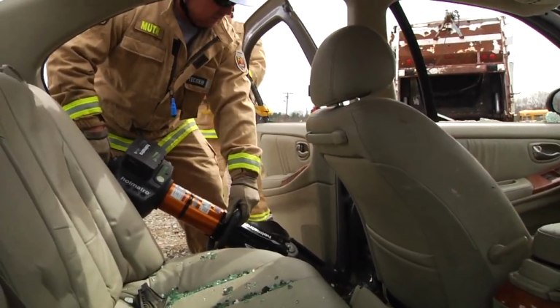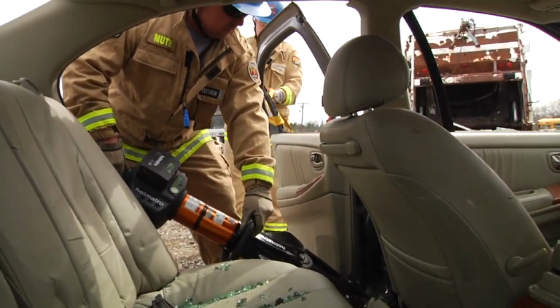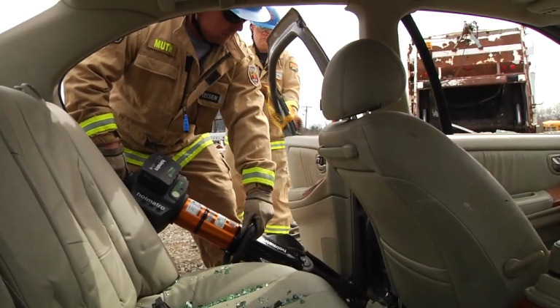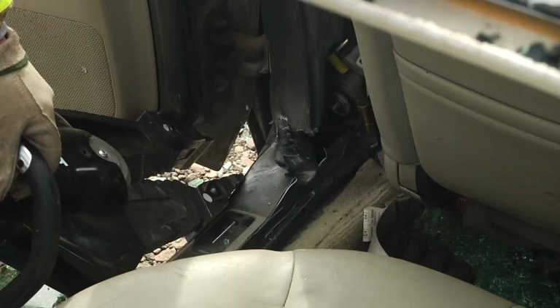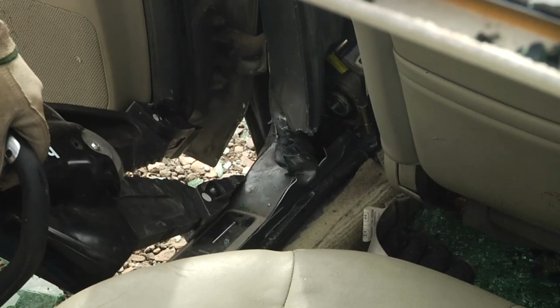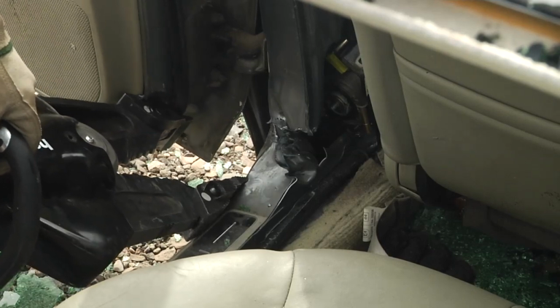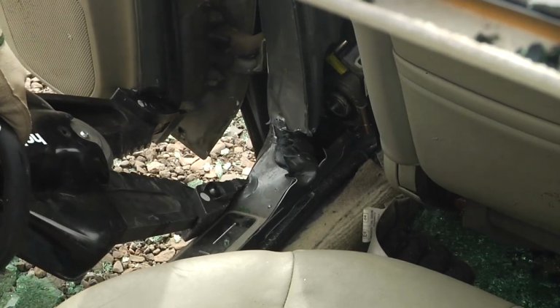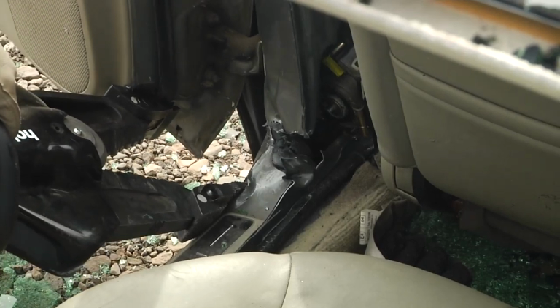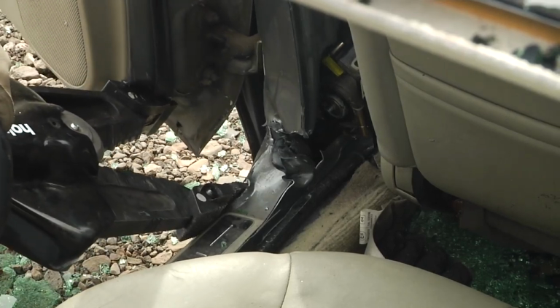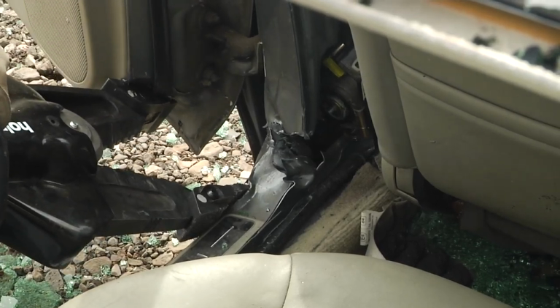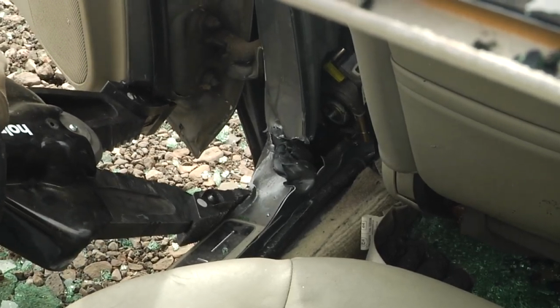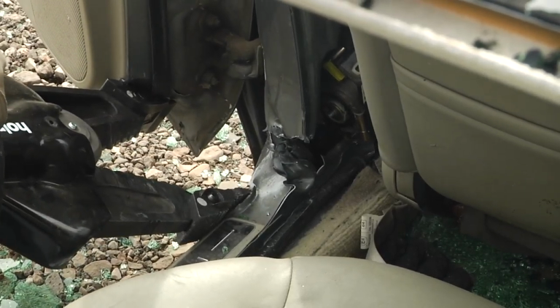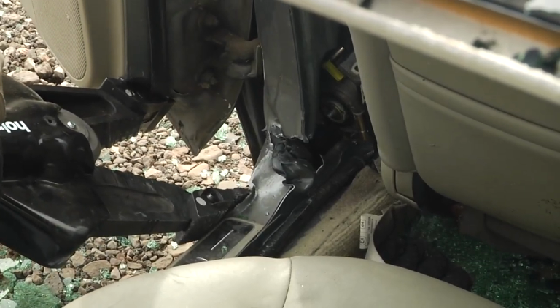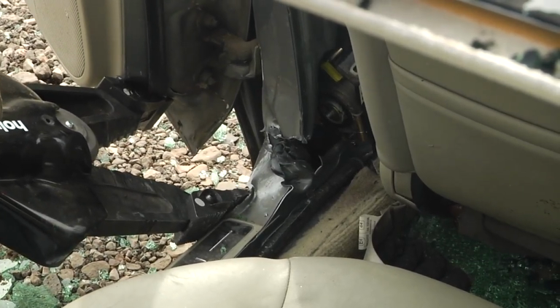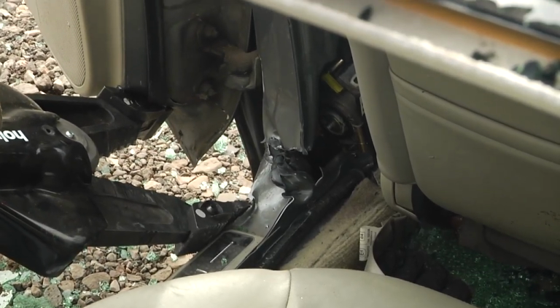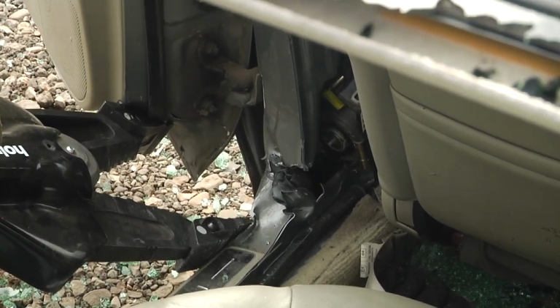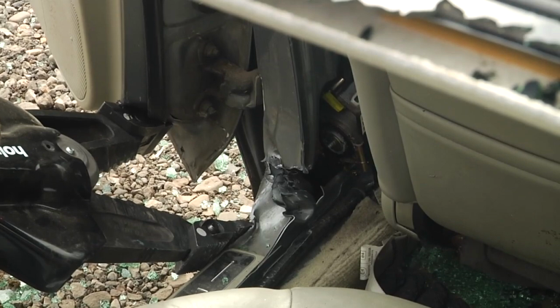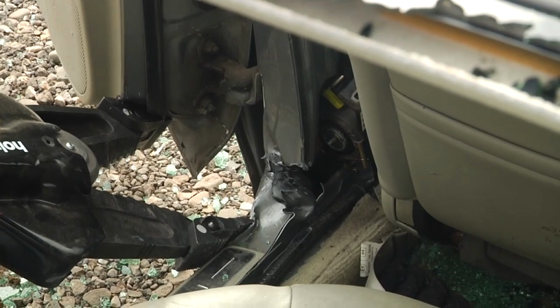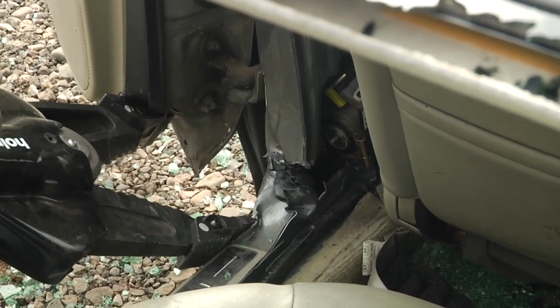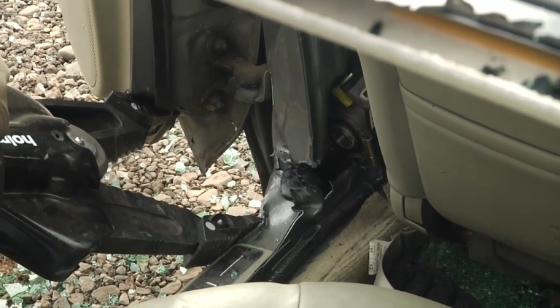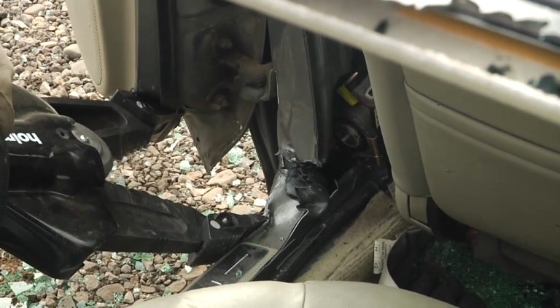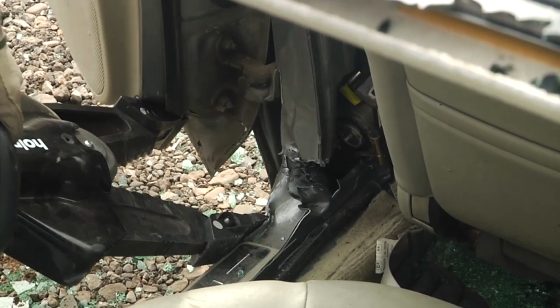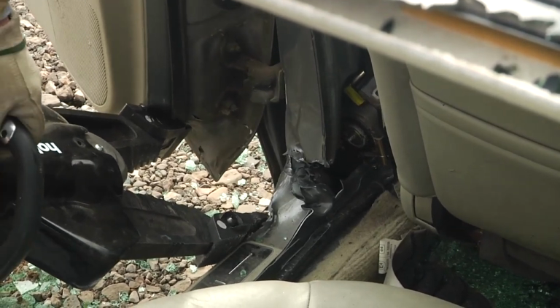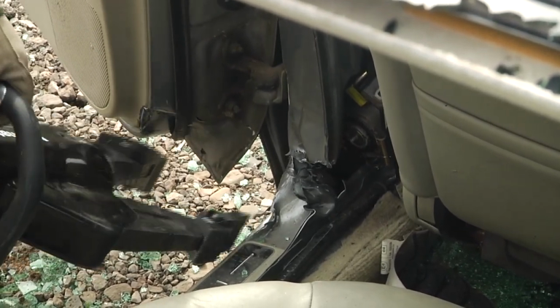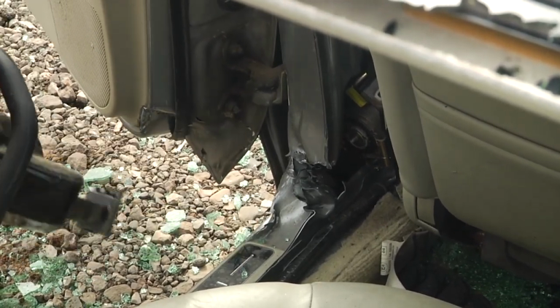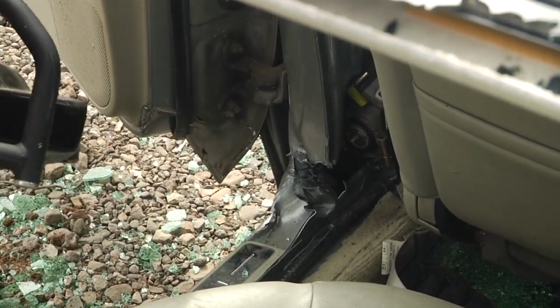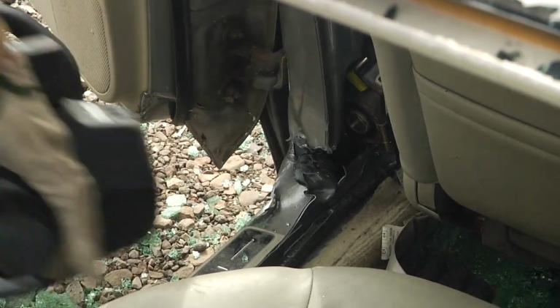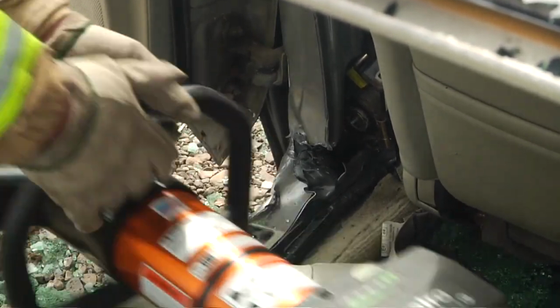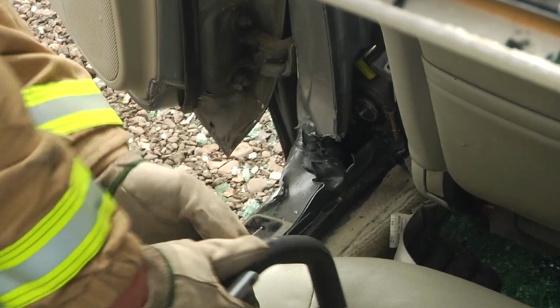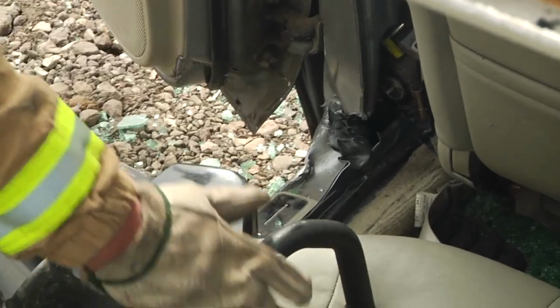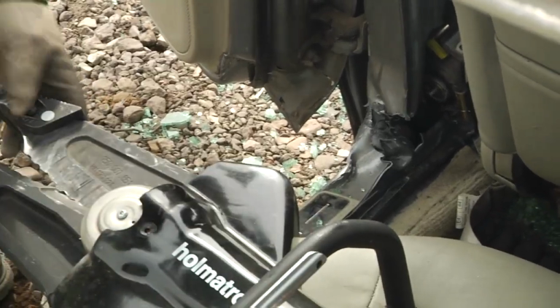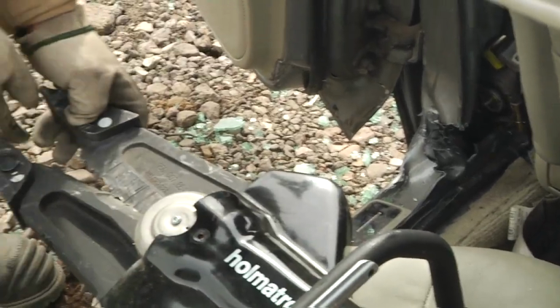The combi tool comes in and starts to hyperextend the door. He may actually be able to get a little bit of a rip as it starts, which is what our goal is. If not, he can come back, change the tips, and make another cut.